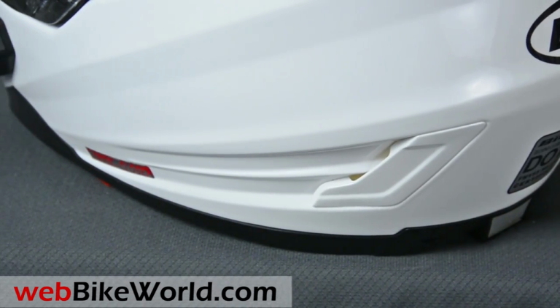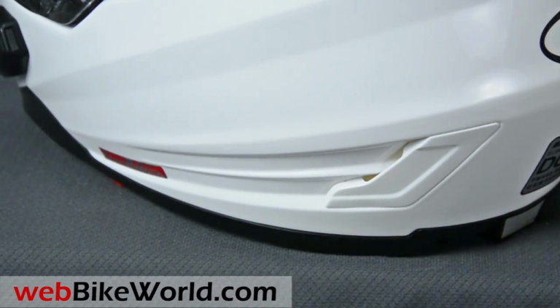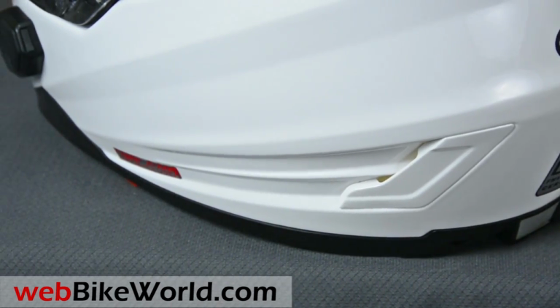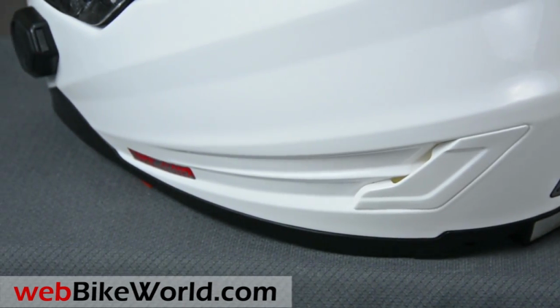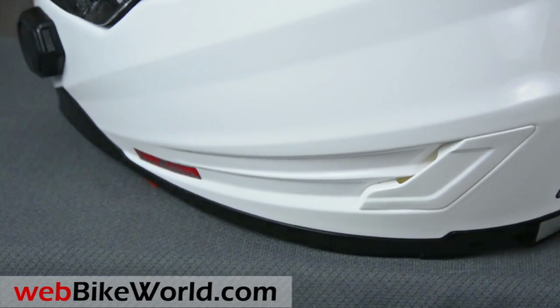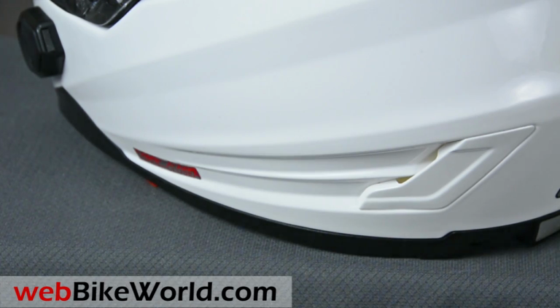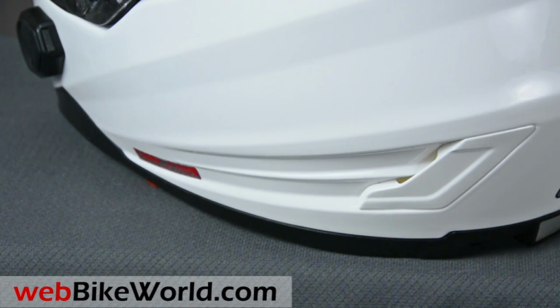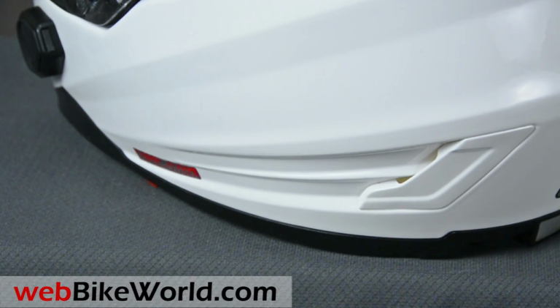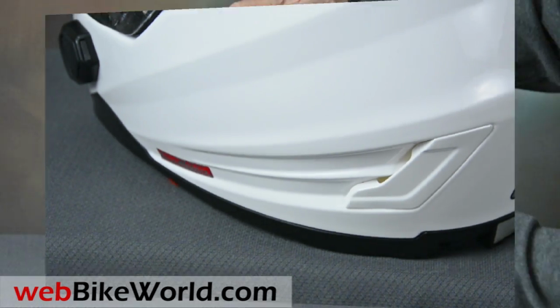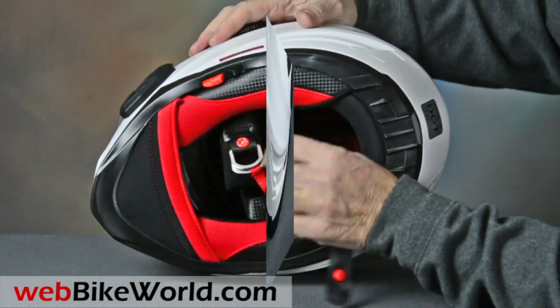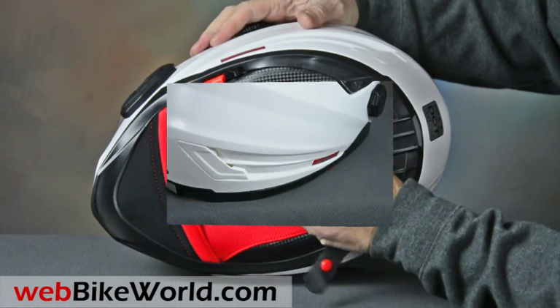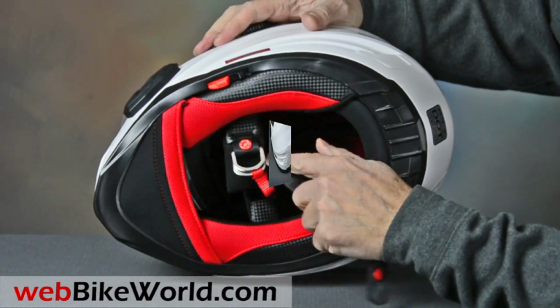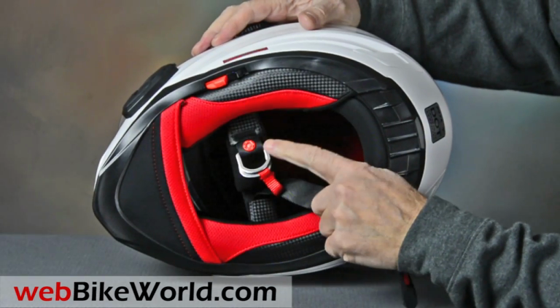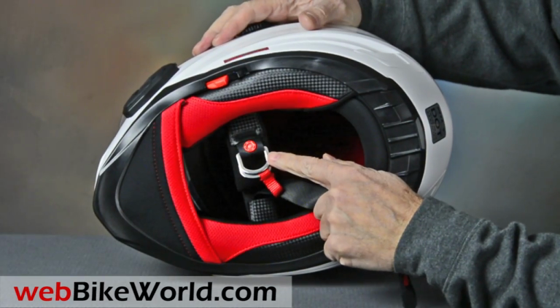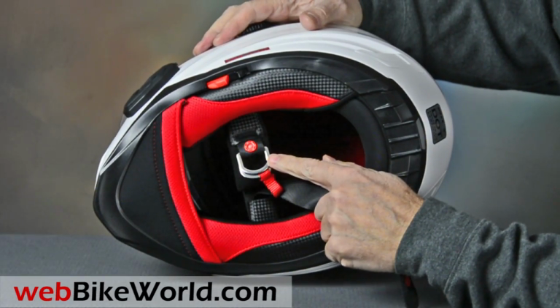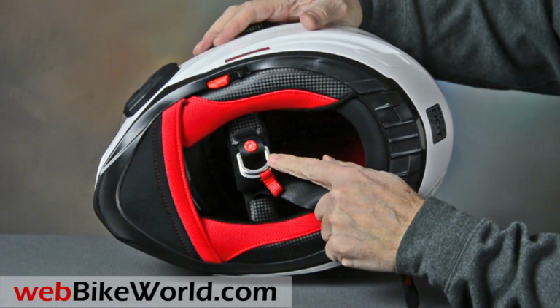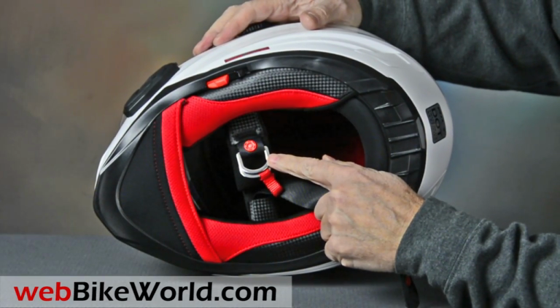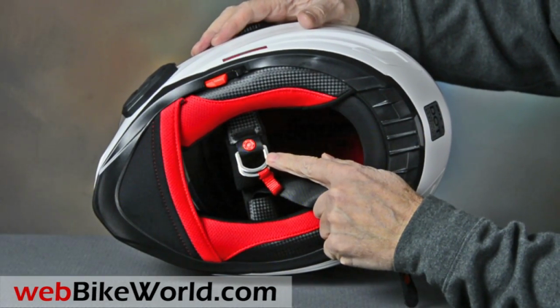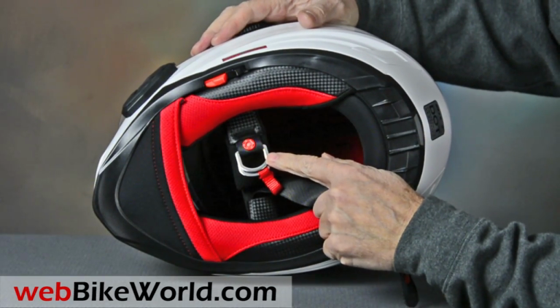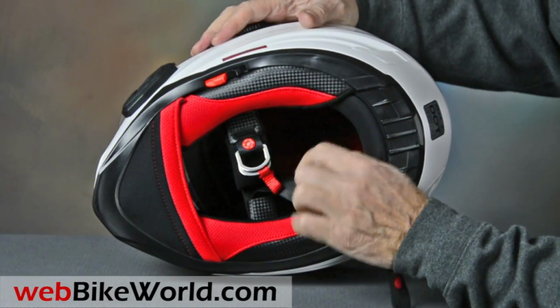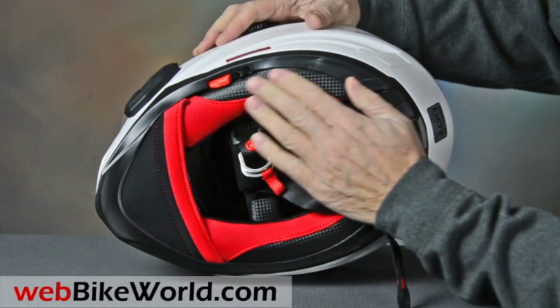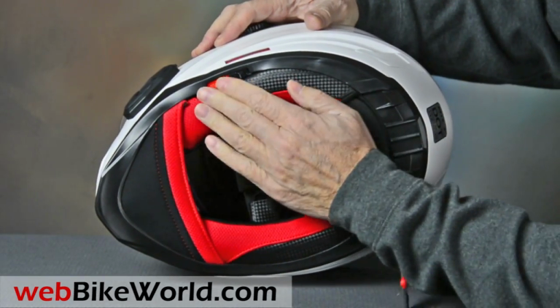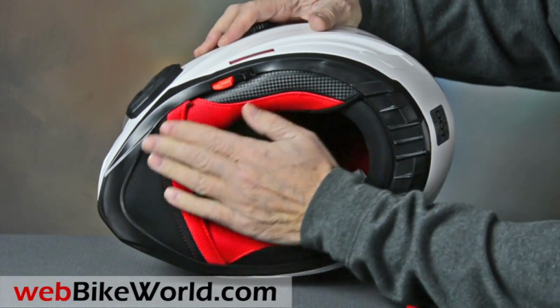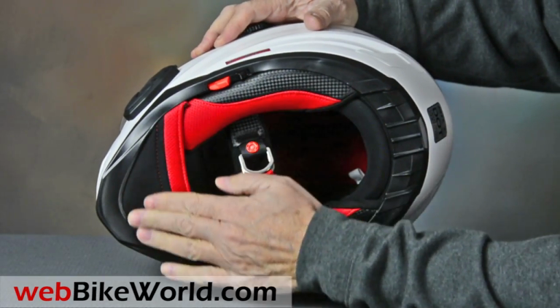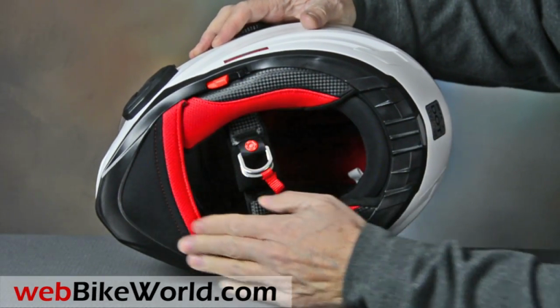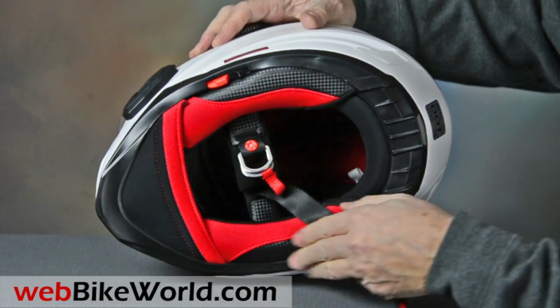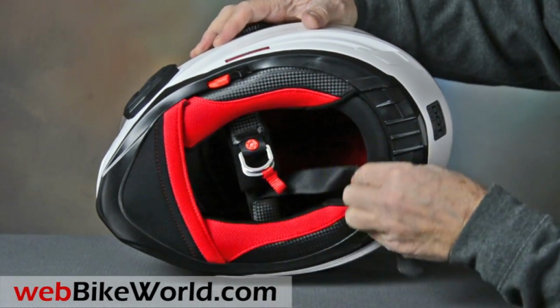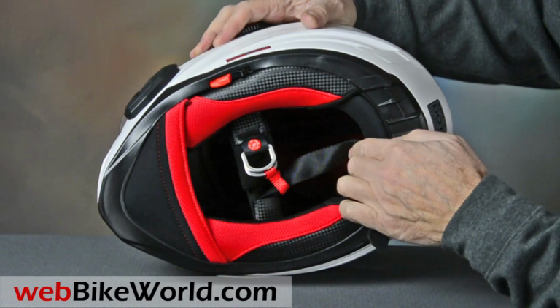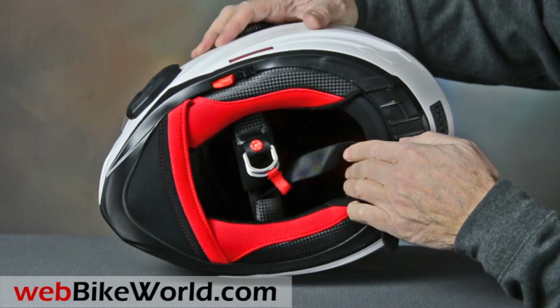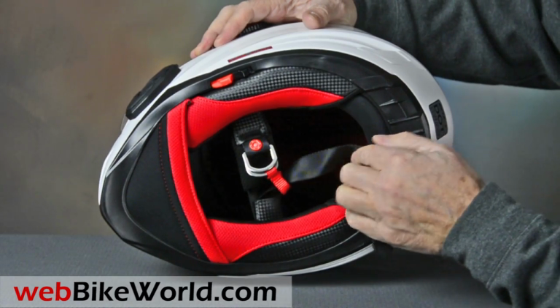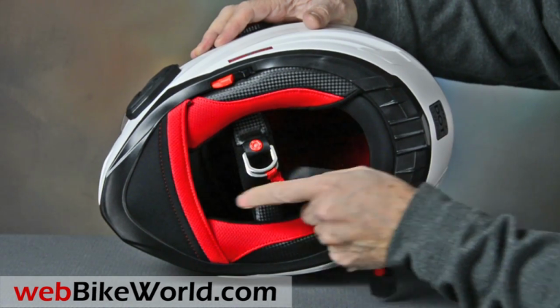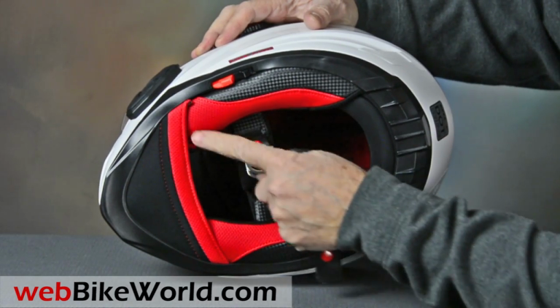The Techno 2.0 has a comfortable liner with a double D-ring chin strap. A very large chin curtain is included, and that does help a bit with noise control.